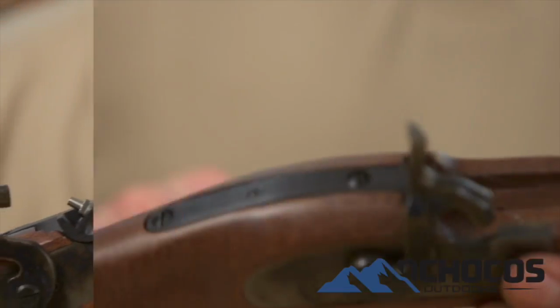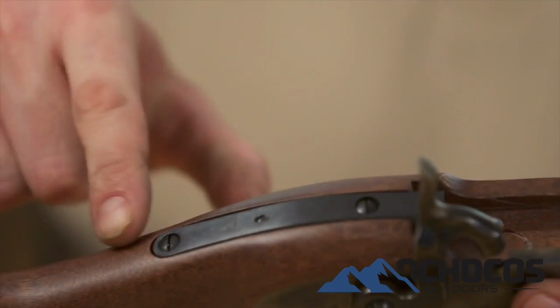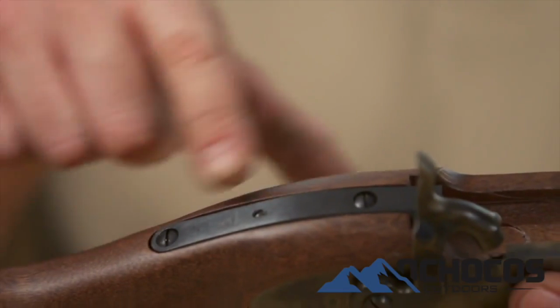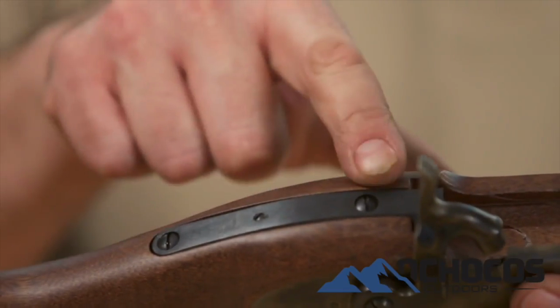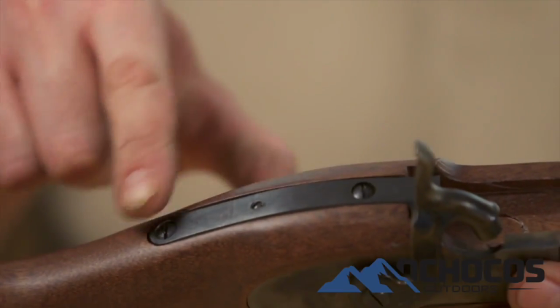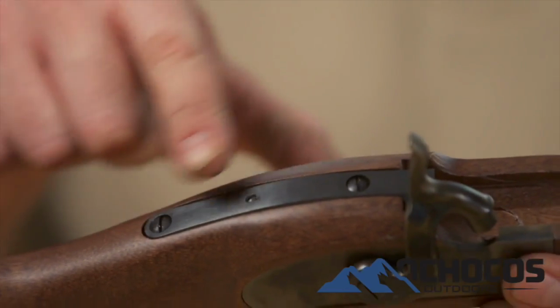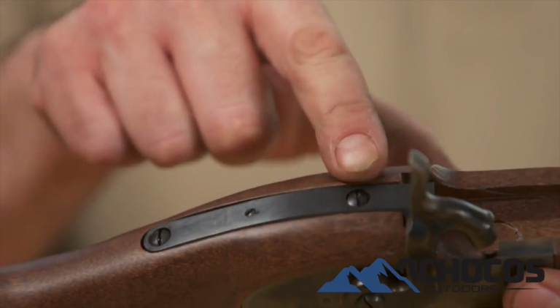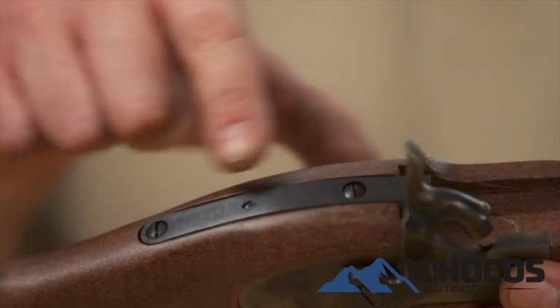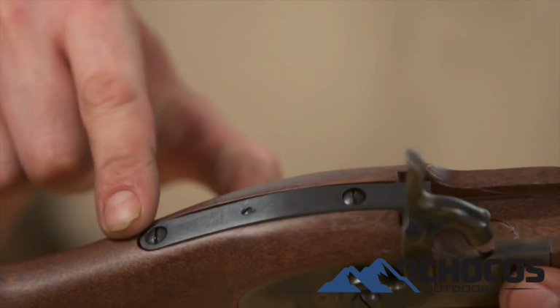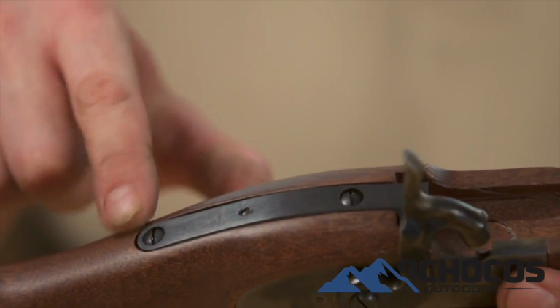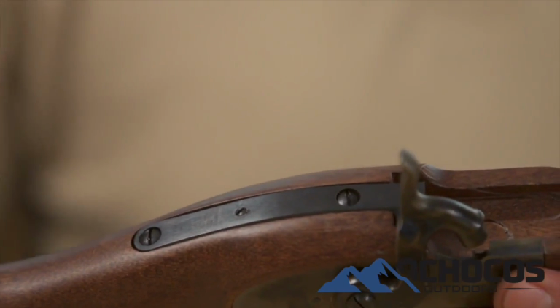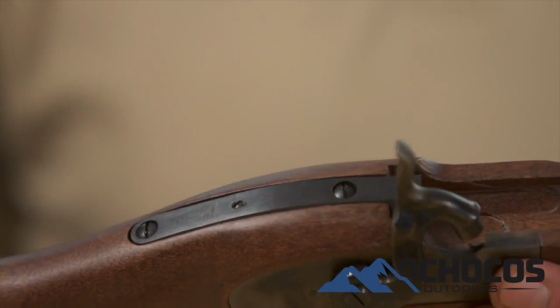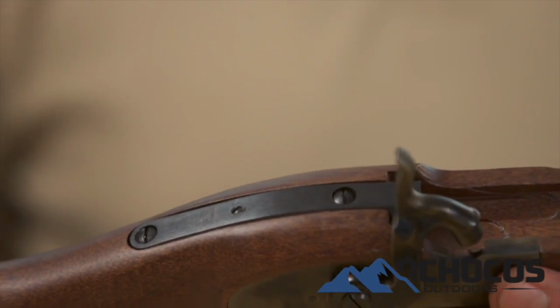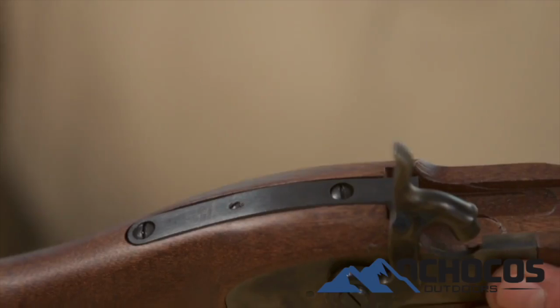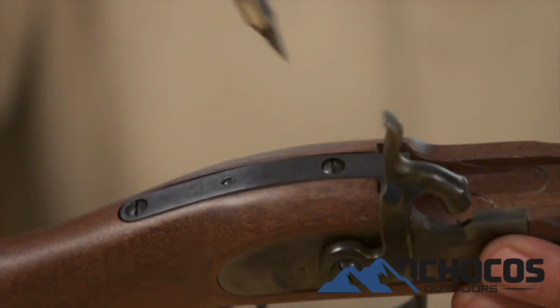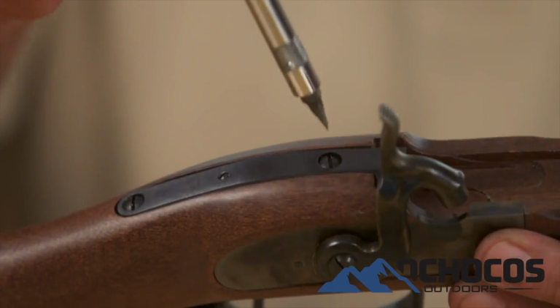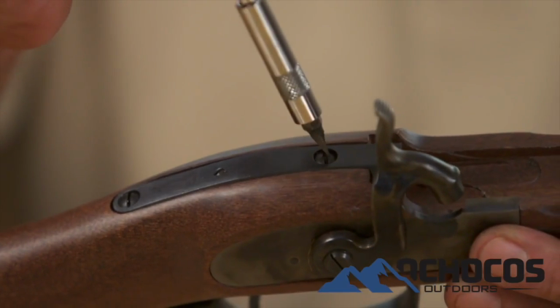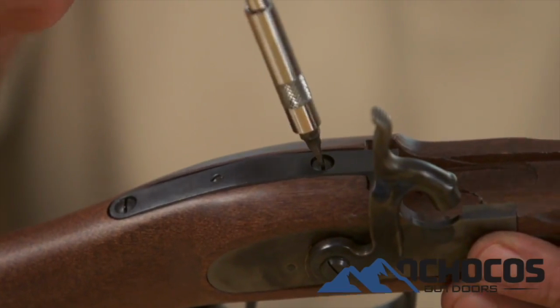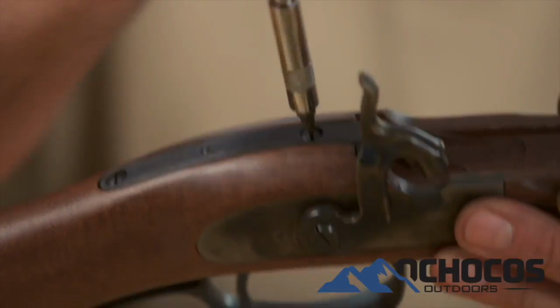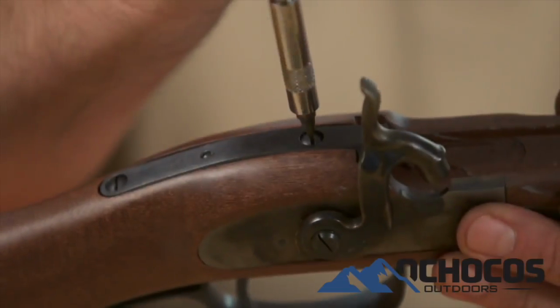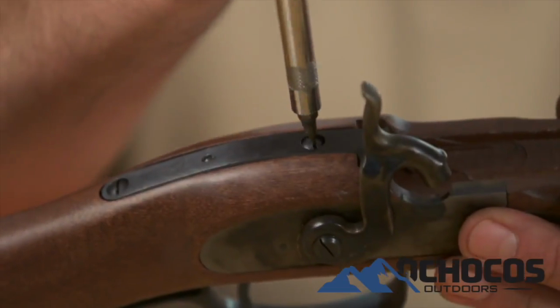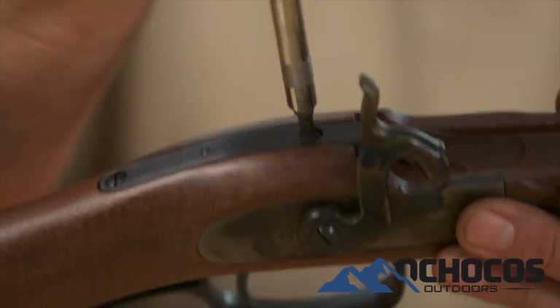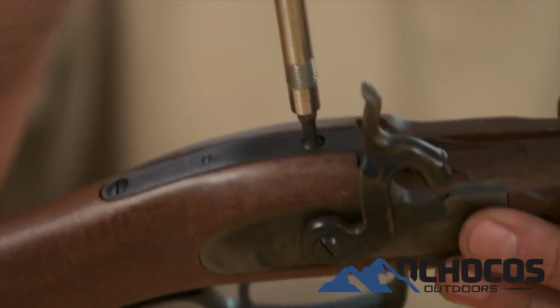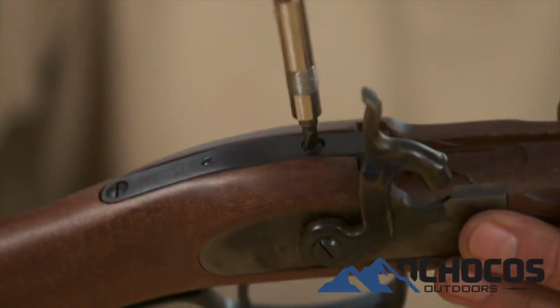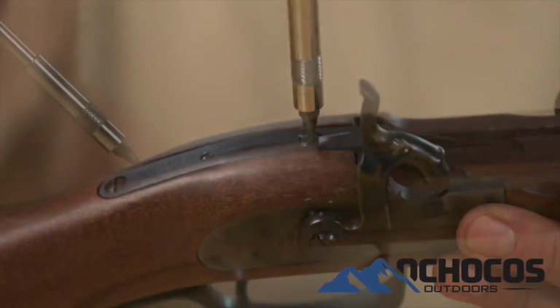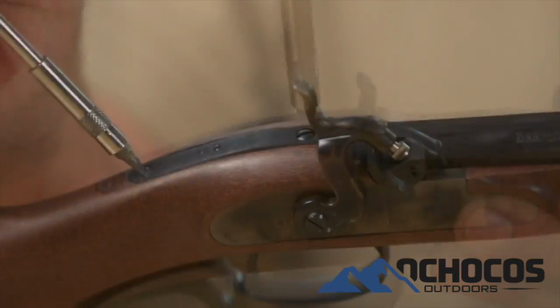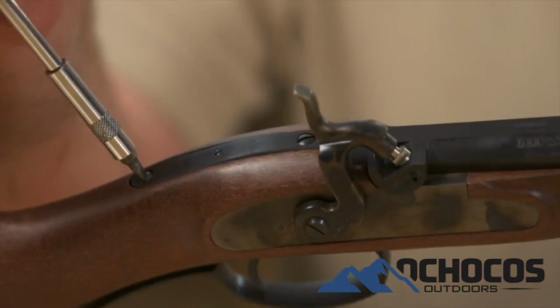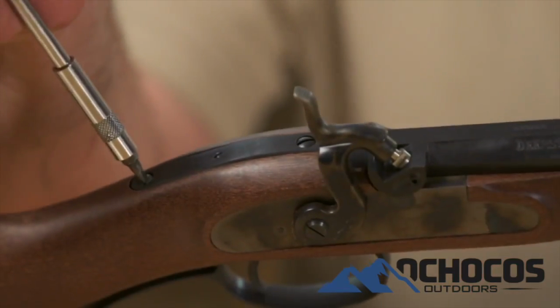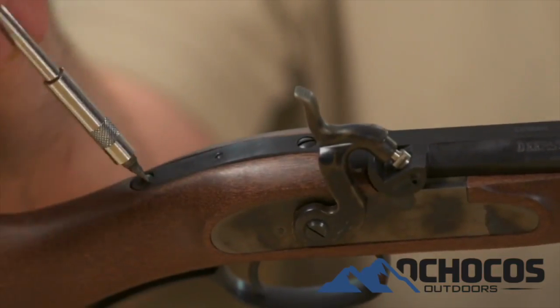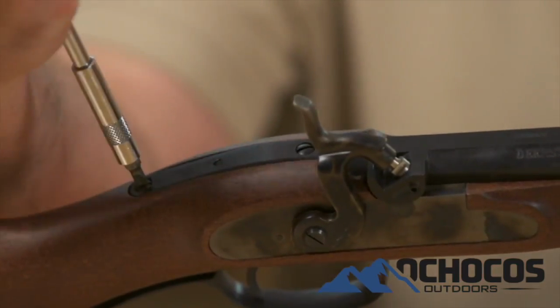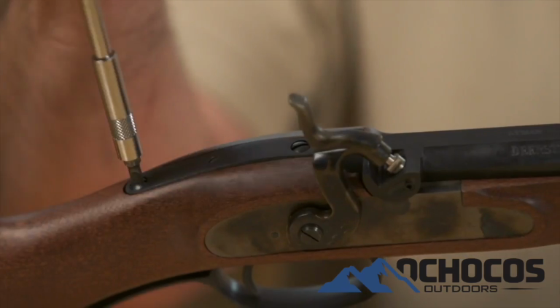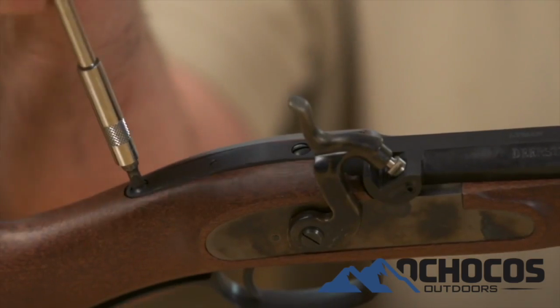At the rear of the stock at the tang, there are two screws that secure the tang to the stock. Back the front tang screw out a full turn and the rear screw a half a turn.